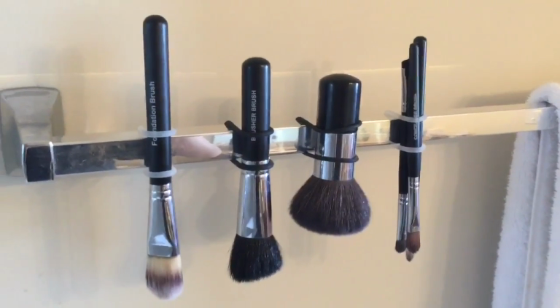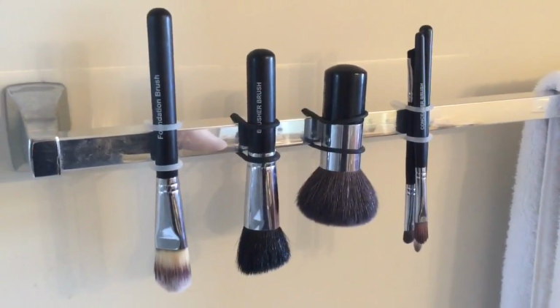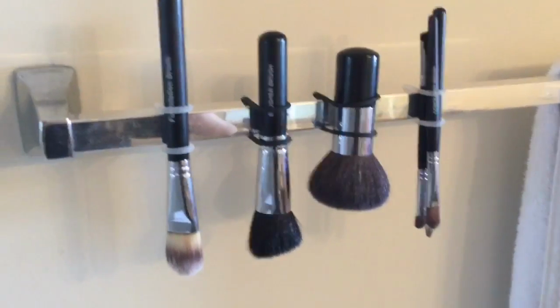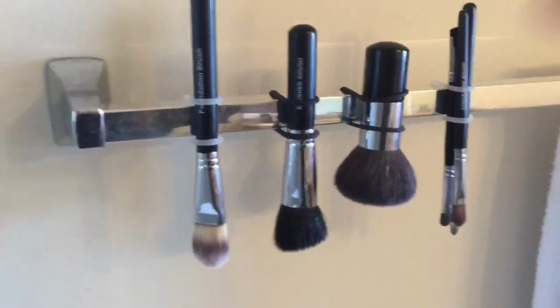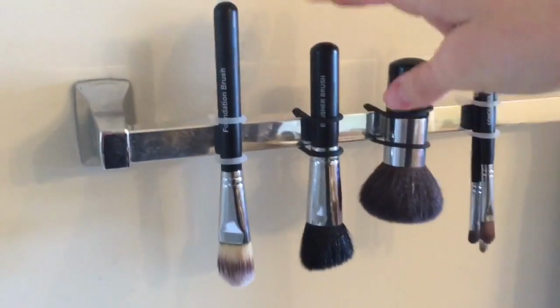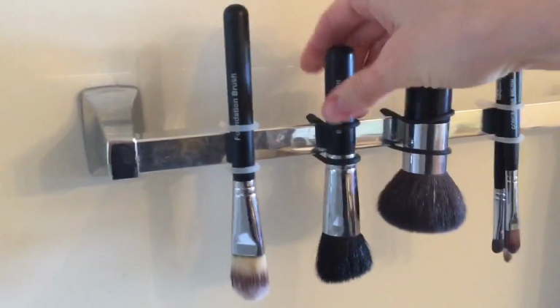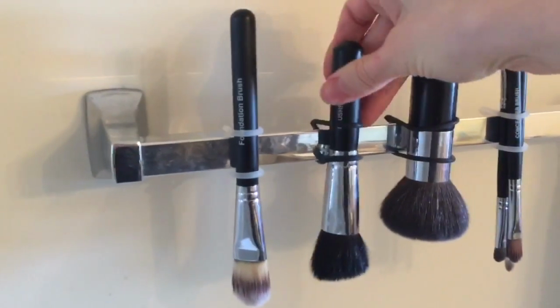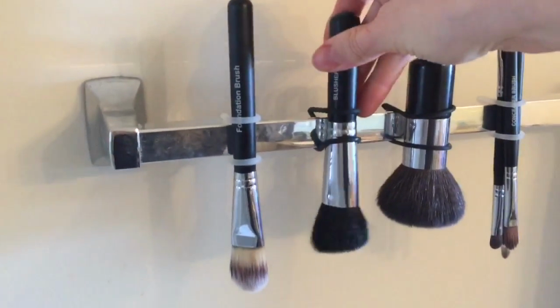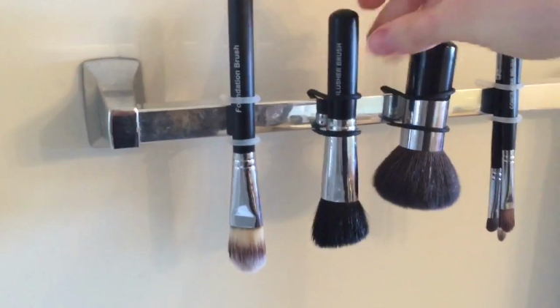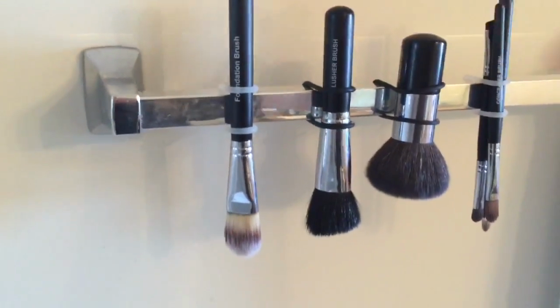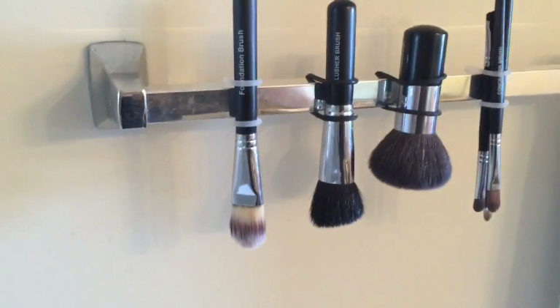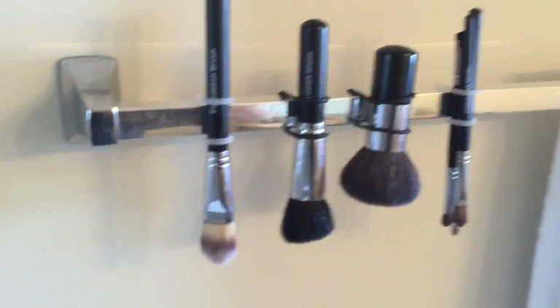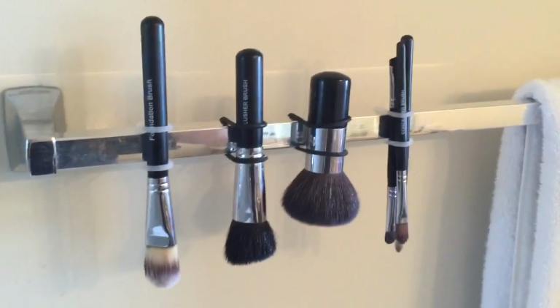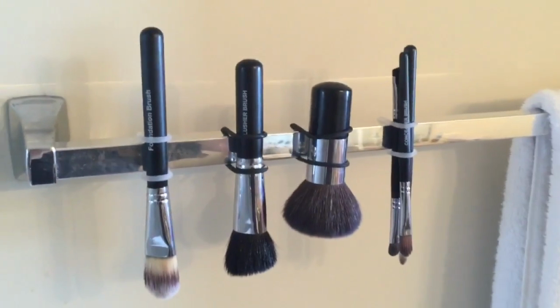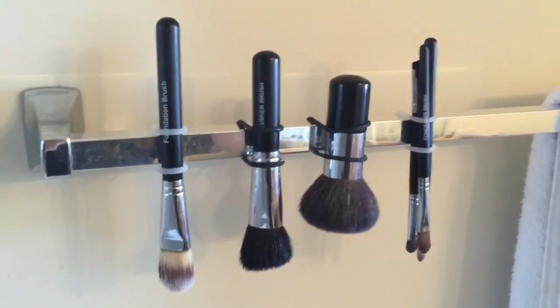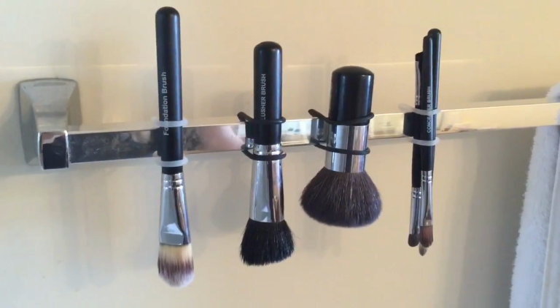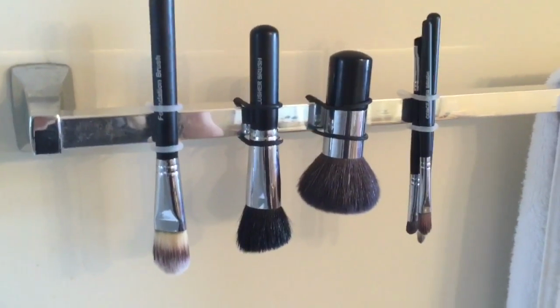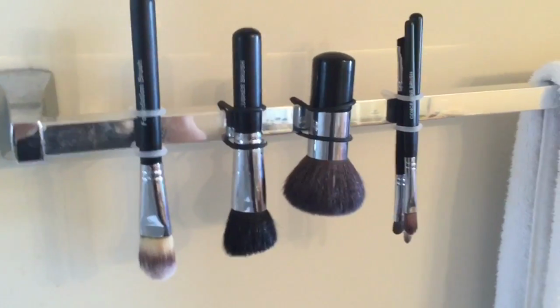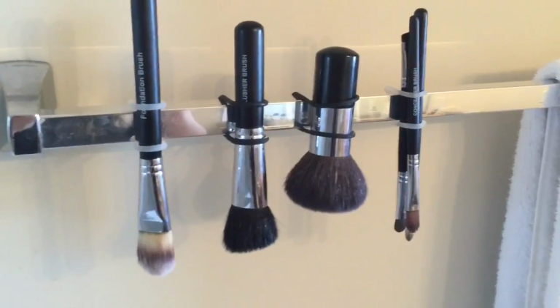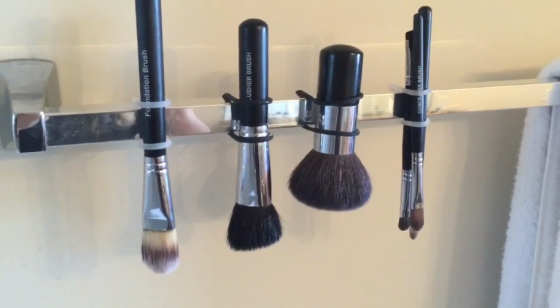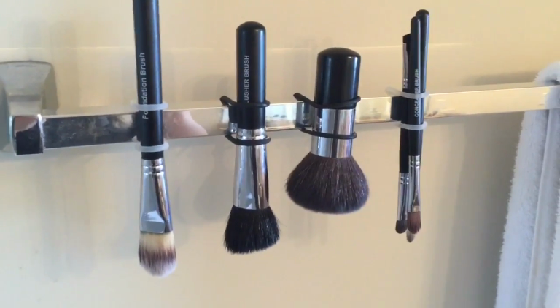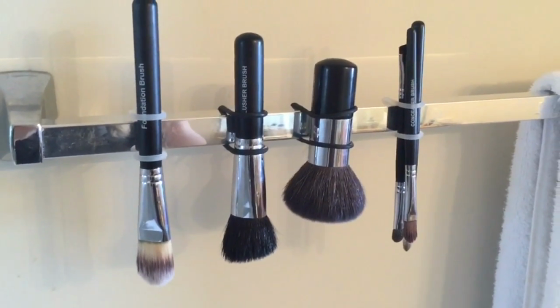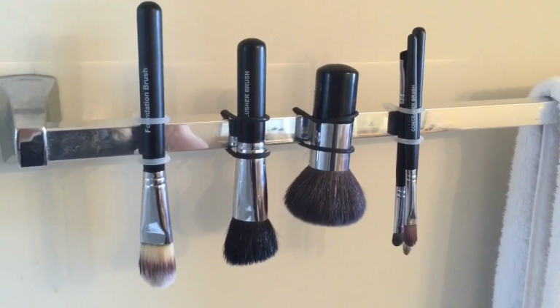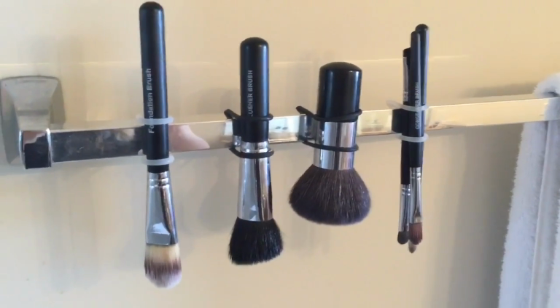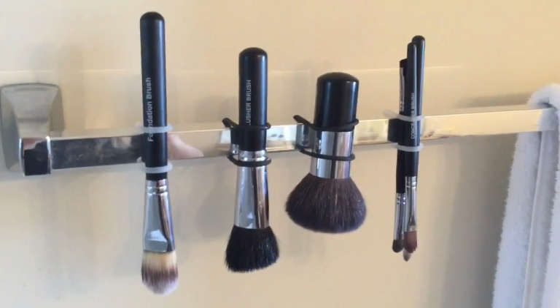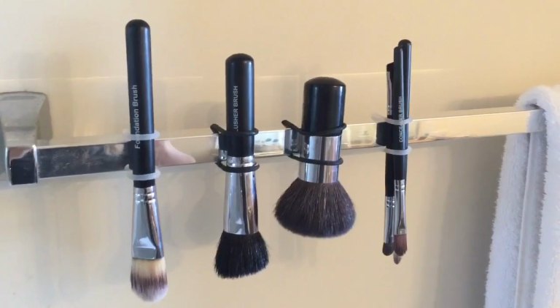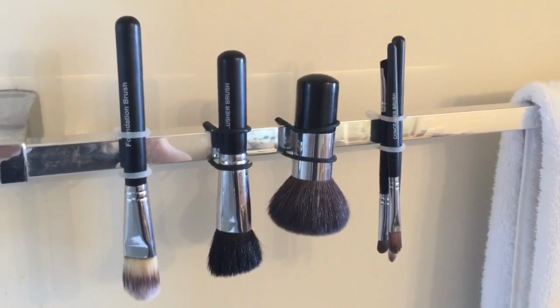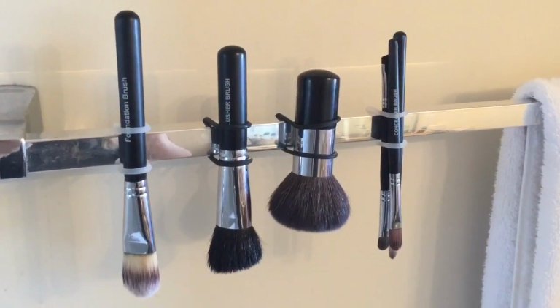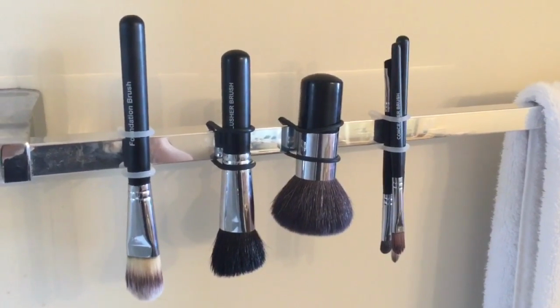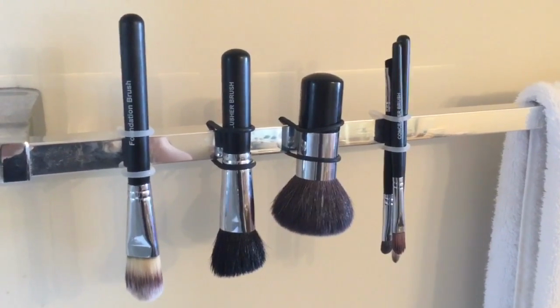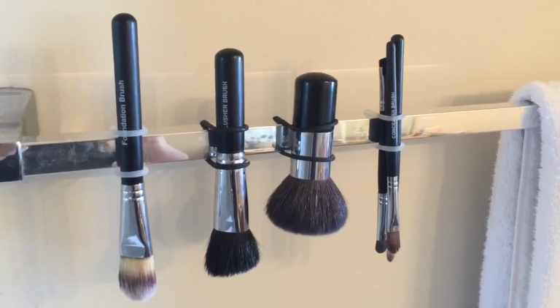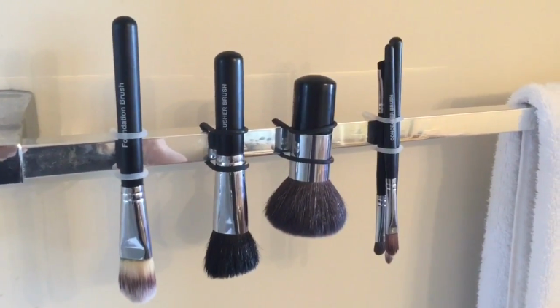So again, I cannot take credit for this genius idea — I saw it from a YouTuber a few years back. I hope this helps you clean your brushes, and have a fabulous day!